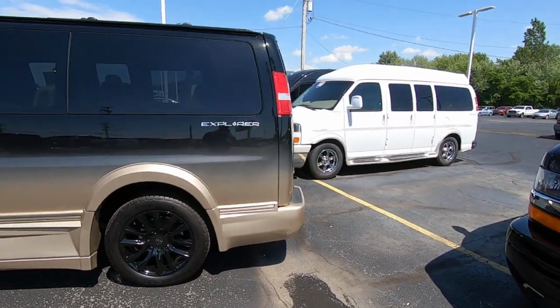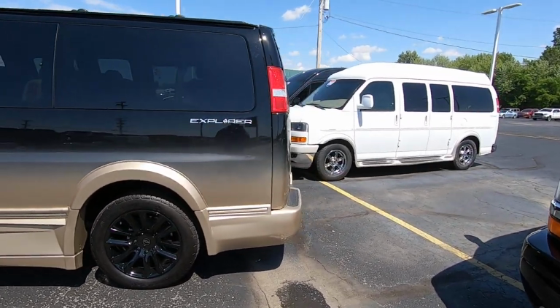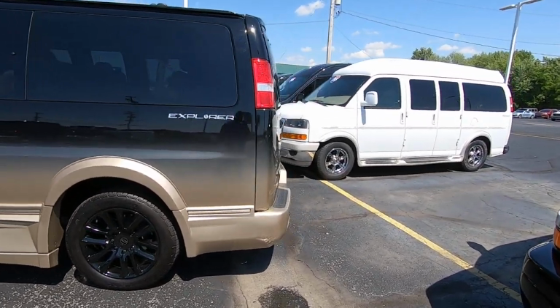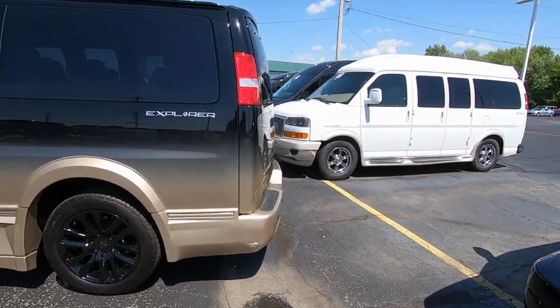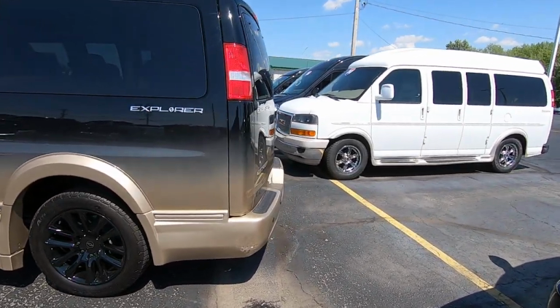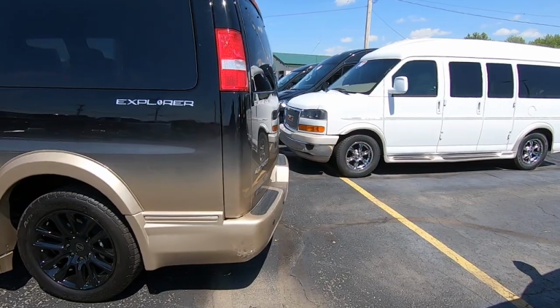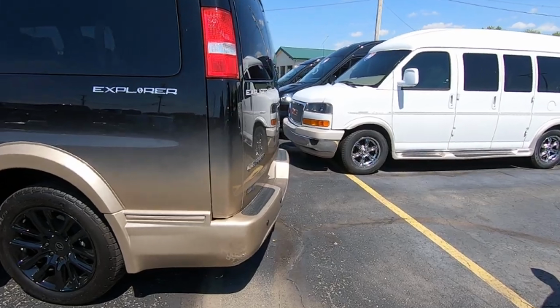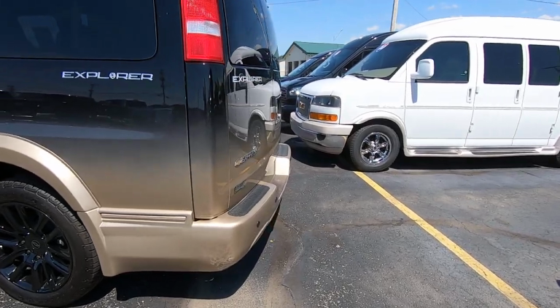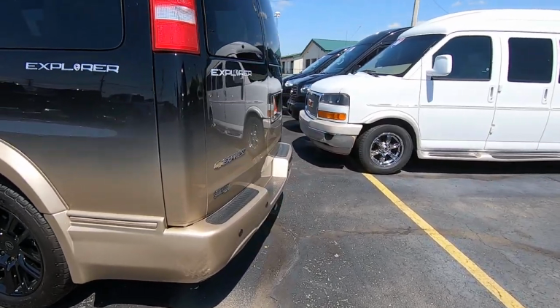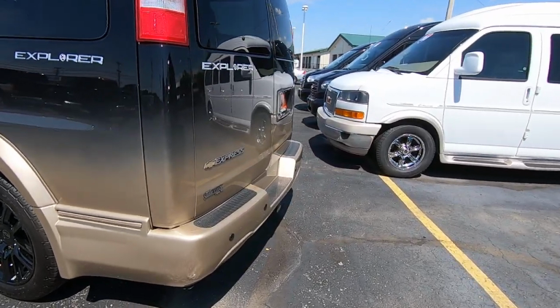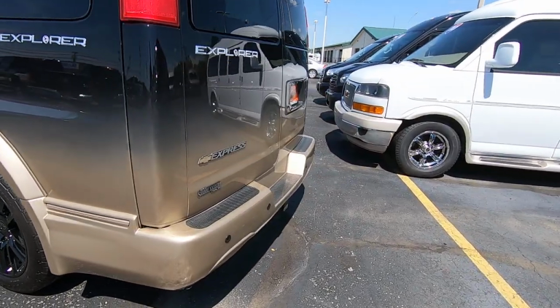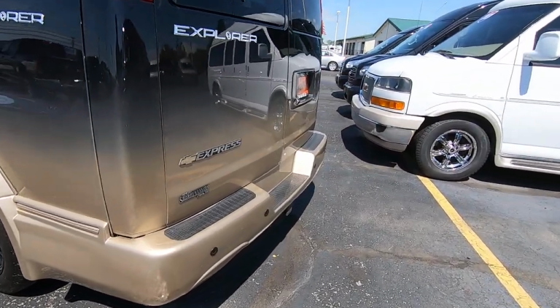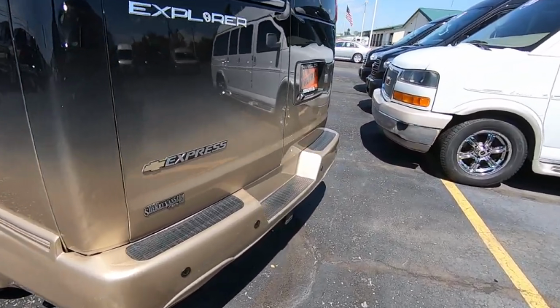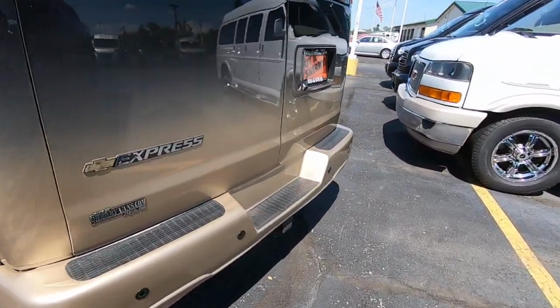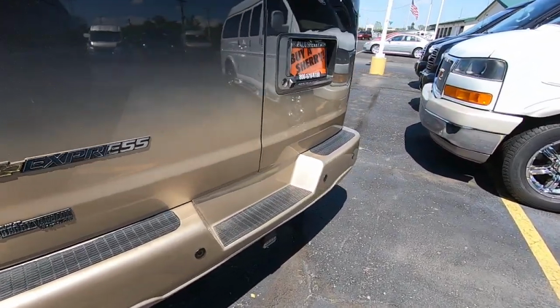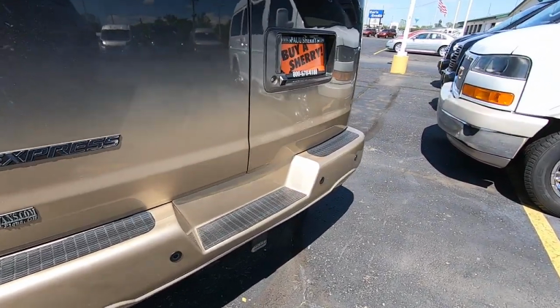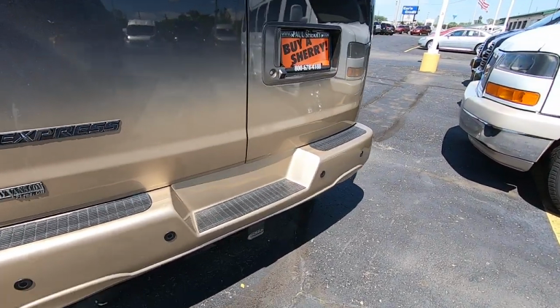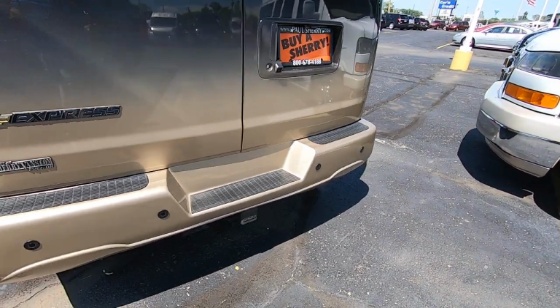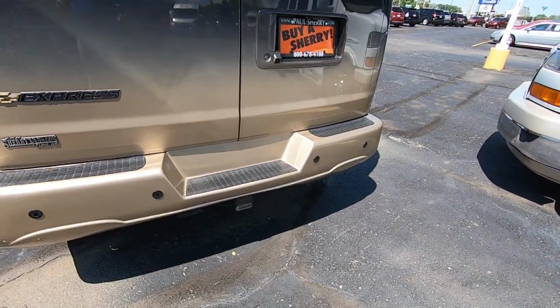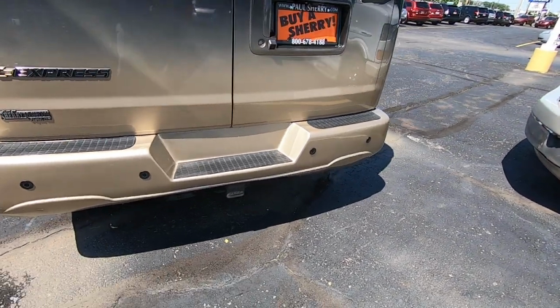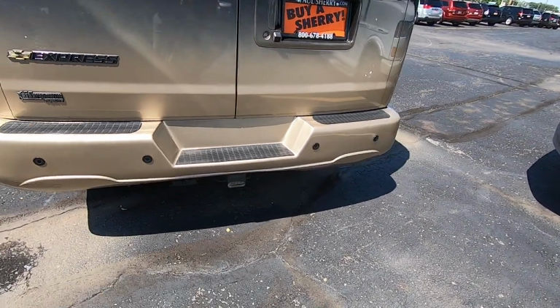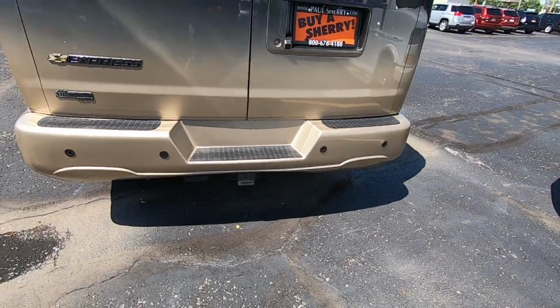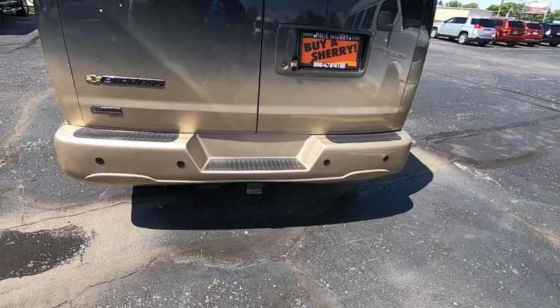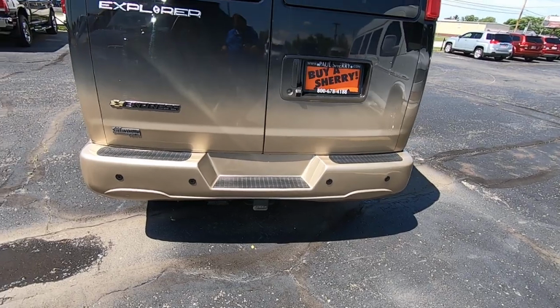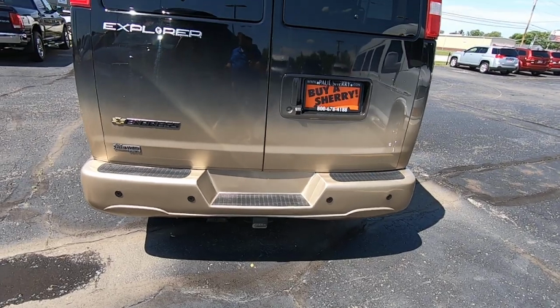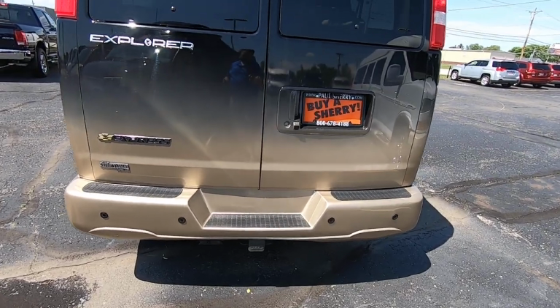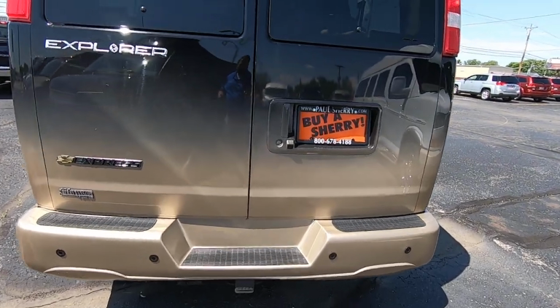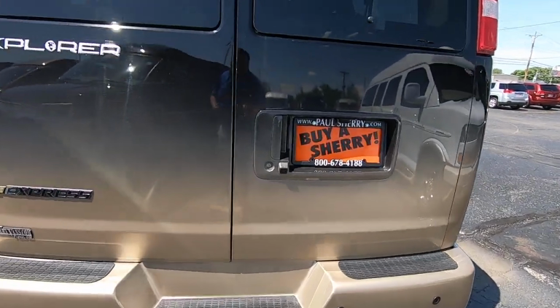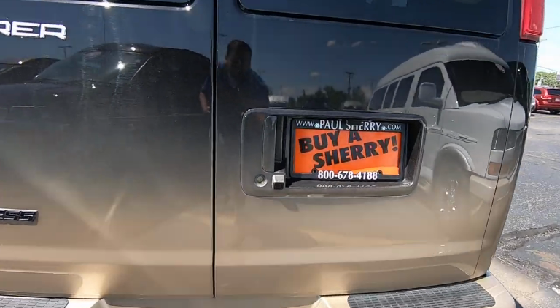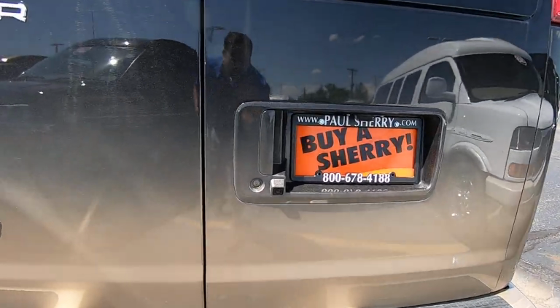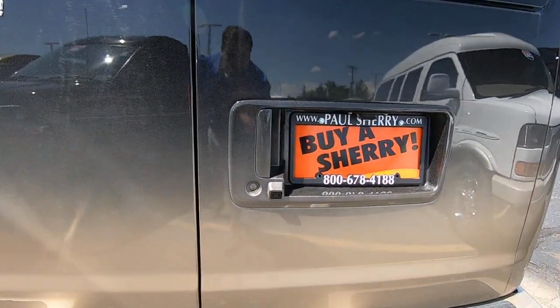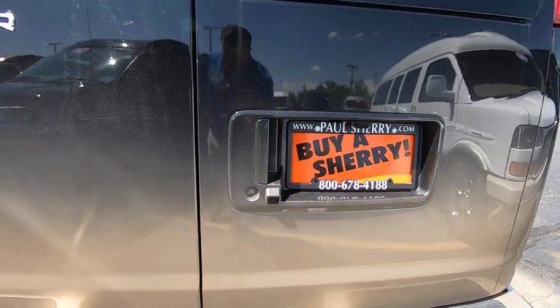Around back it has your rear backup sensors, a tow package on the rear with the wiring harness, and also a rear backup camera.